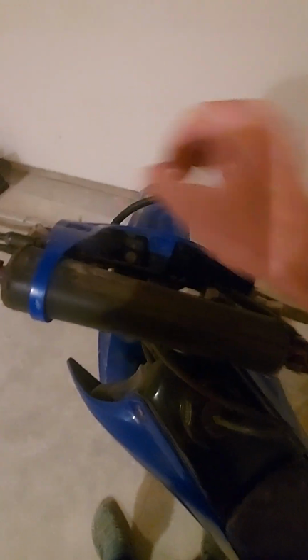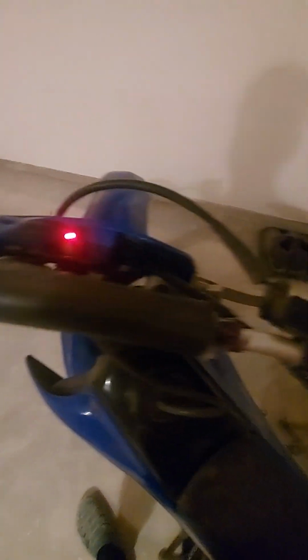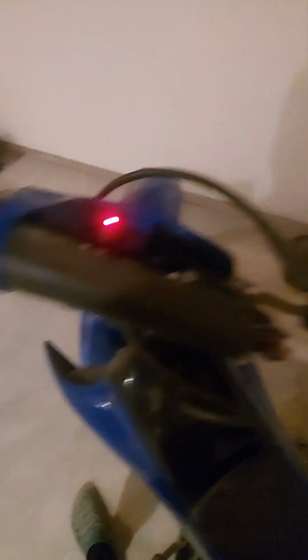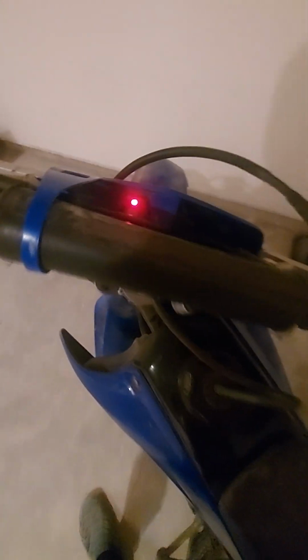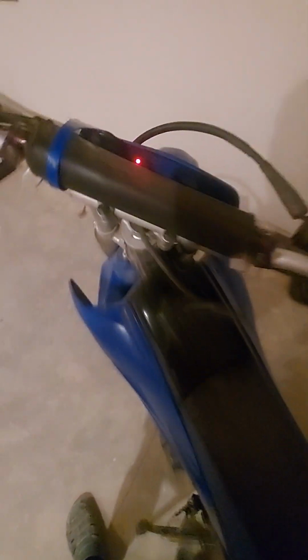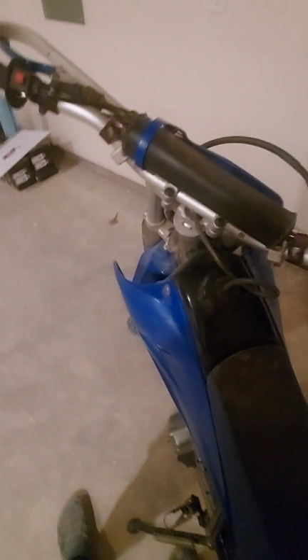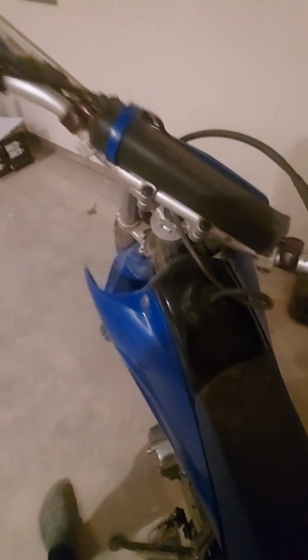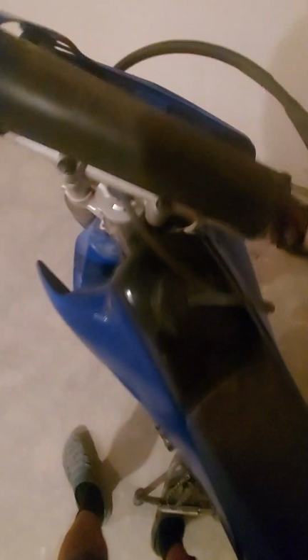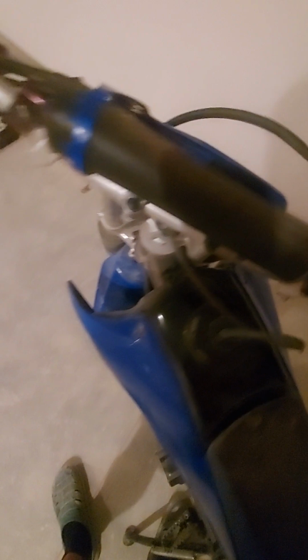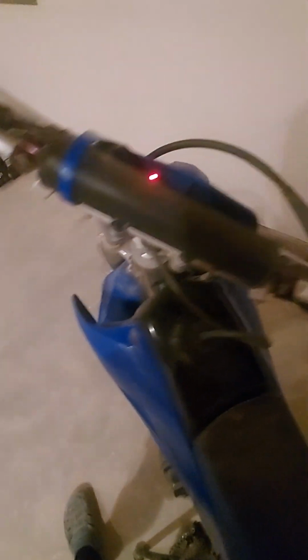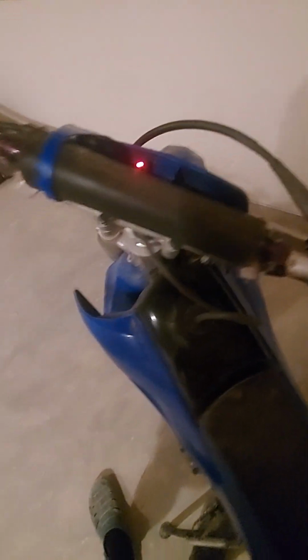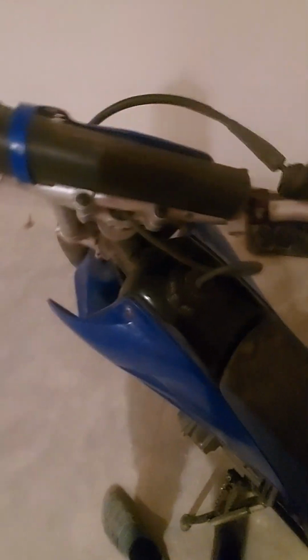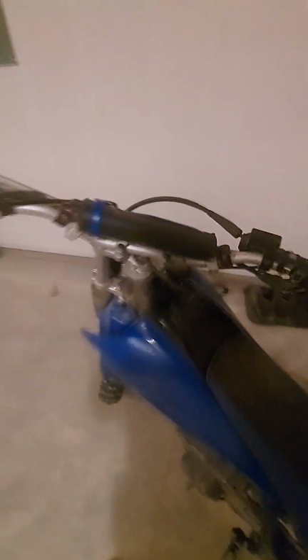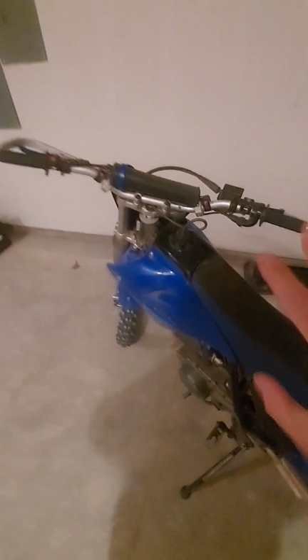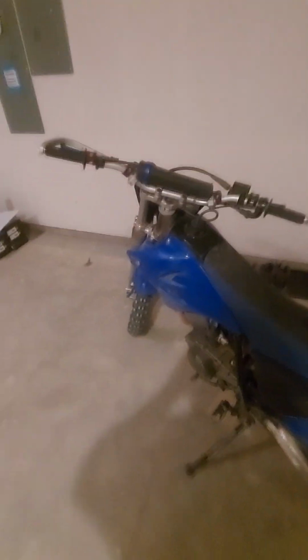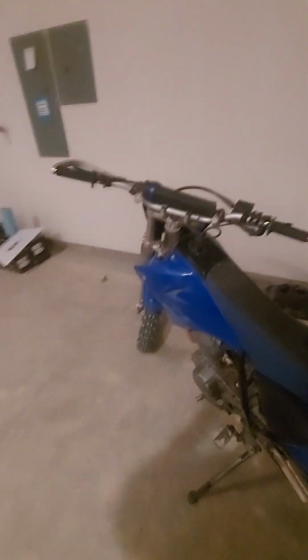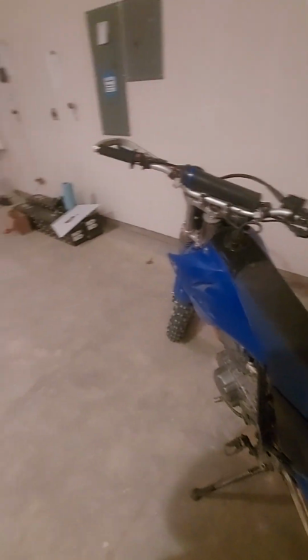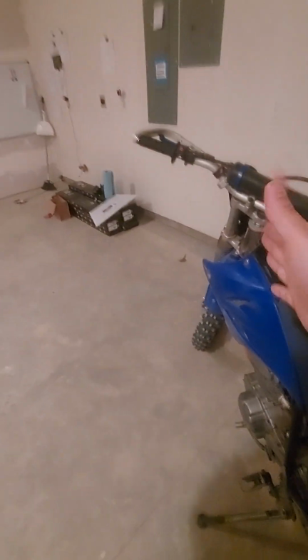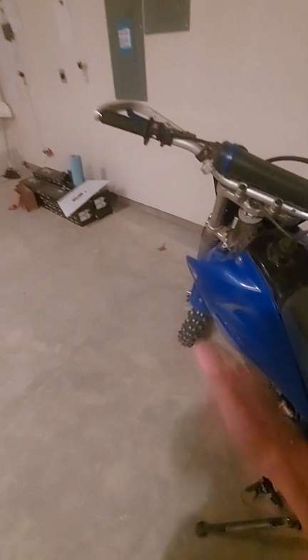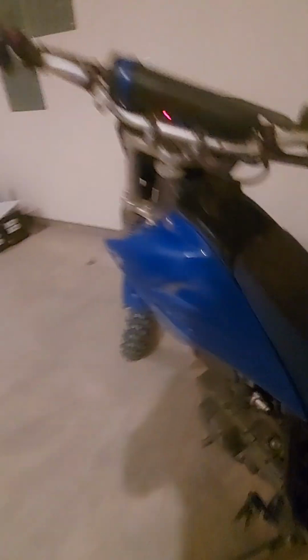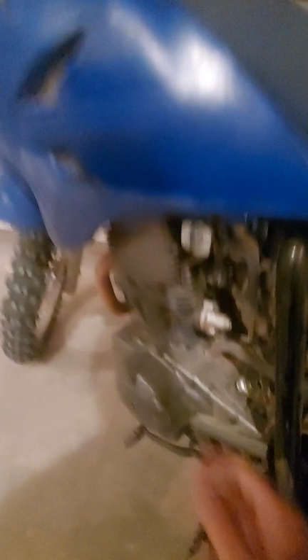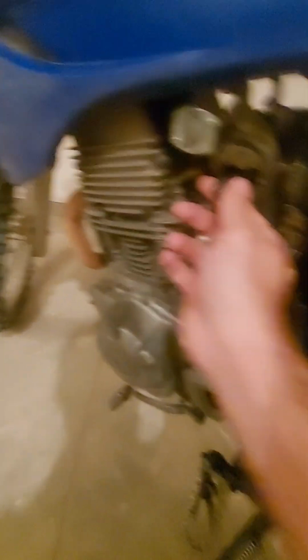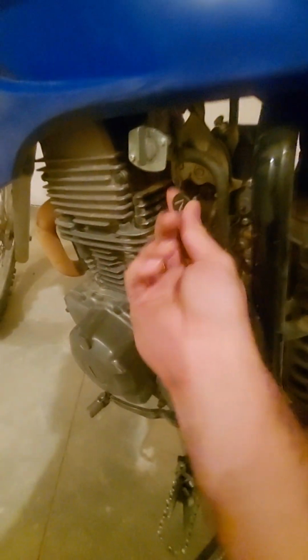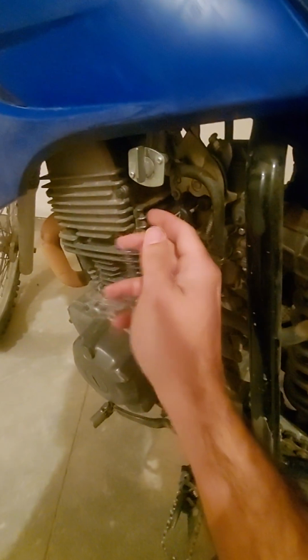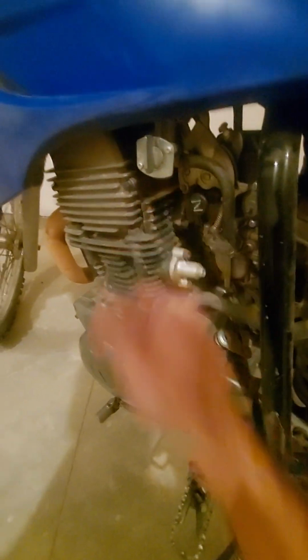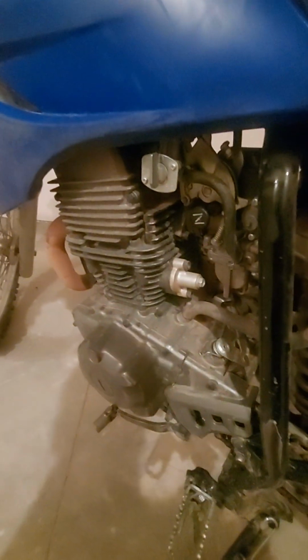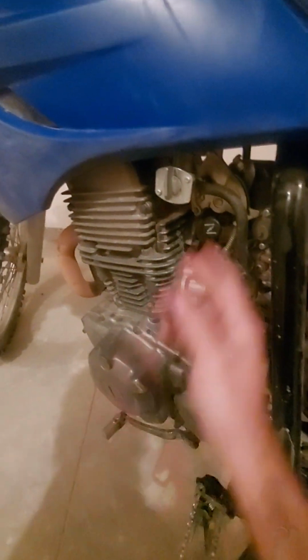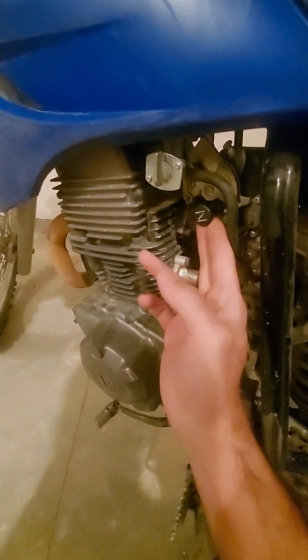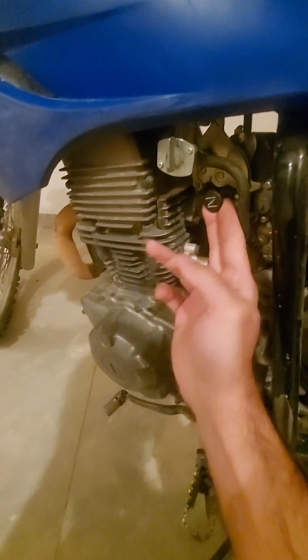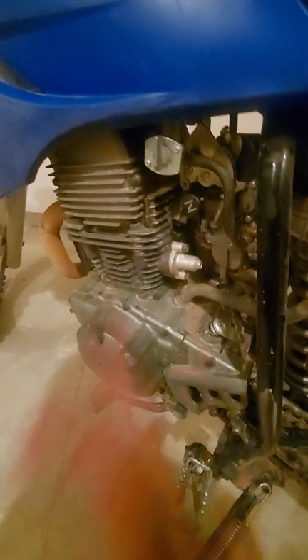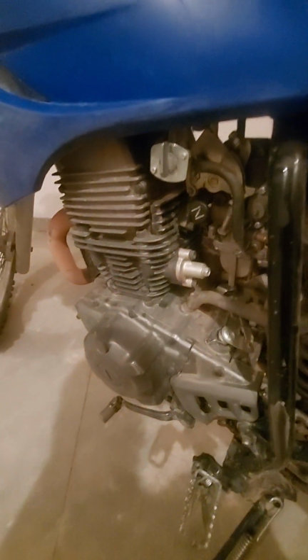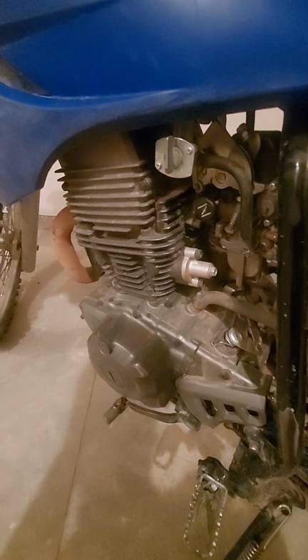So you turn it on and make sure the bike is on neutral — I roll it back and forth to check. Over here on the left-hand side of the bike, you have your choke. Make sure it's out when you first start the bike.